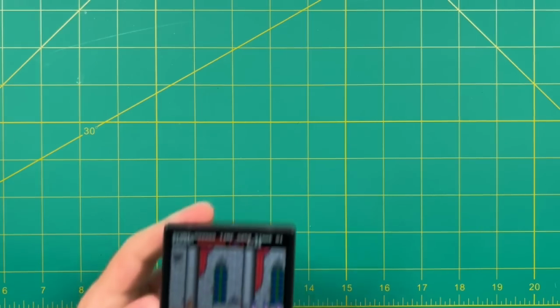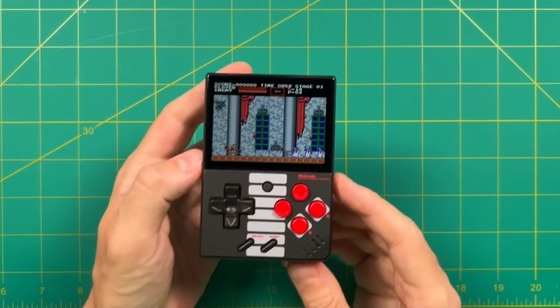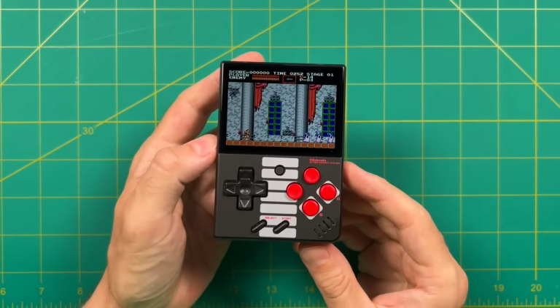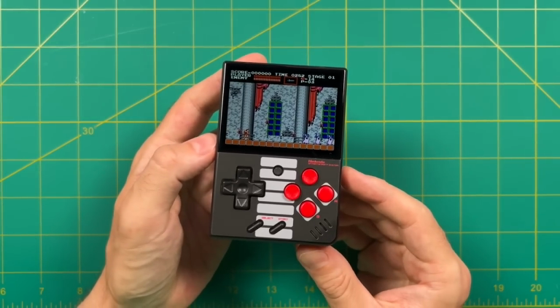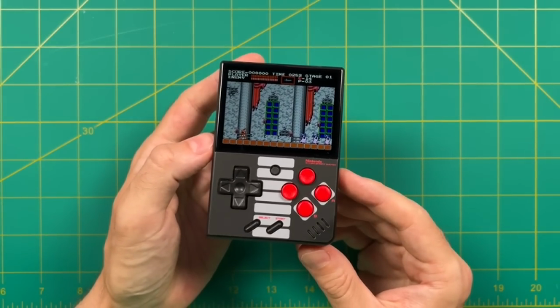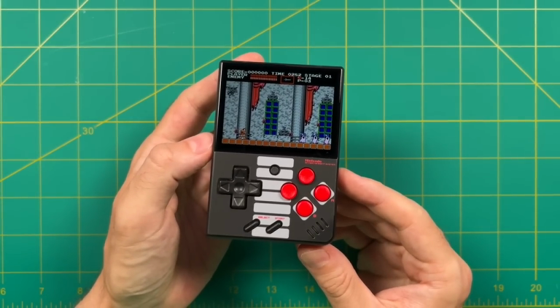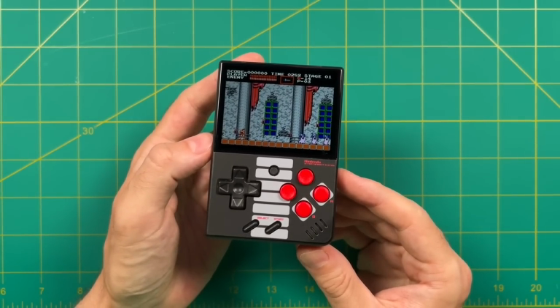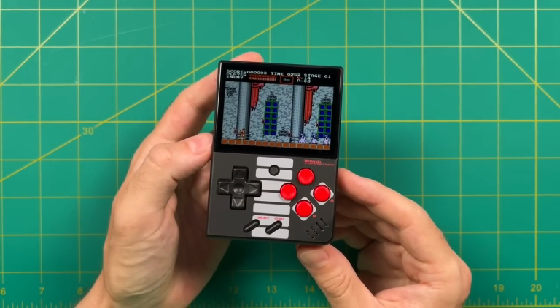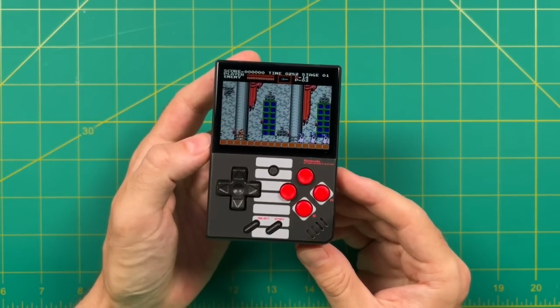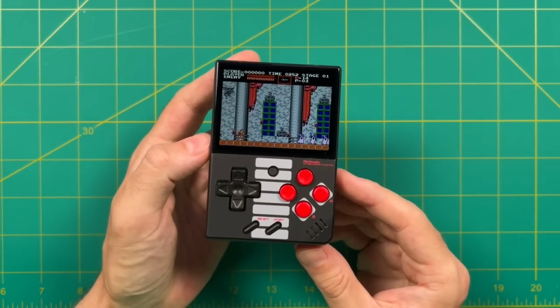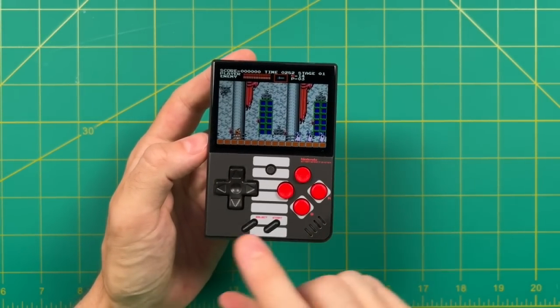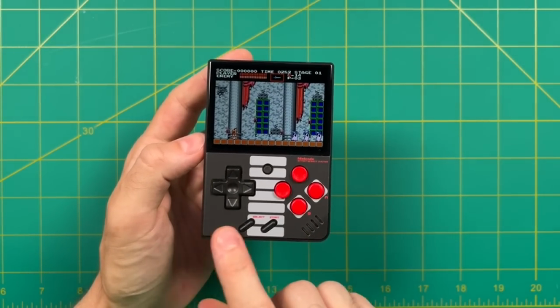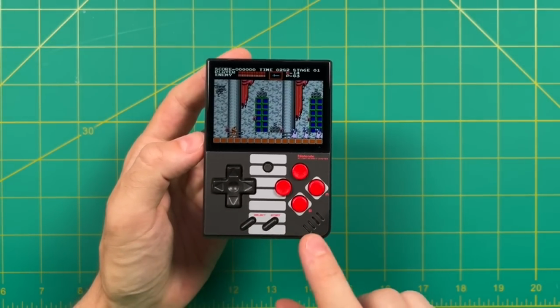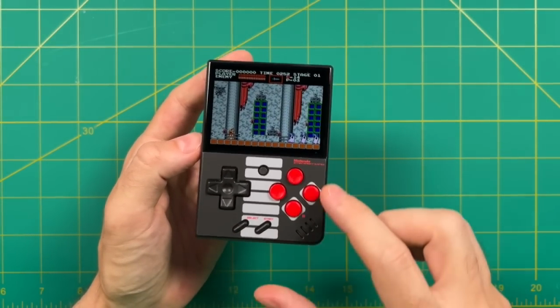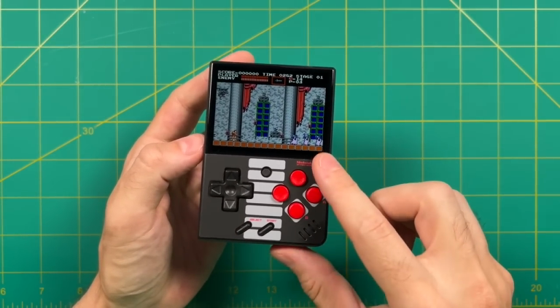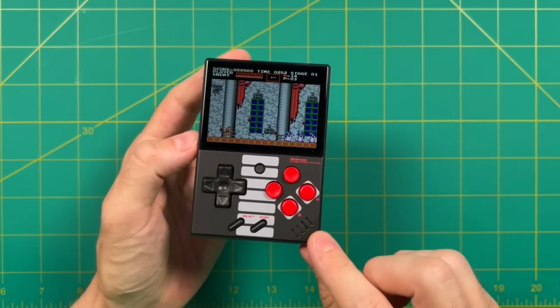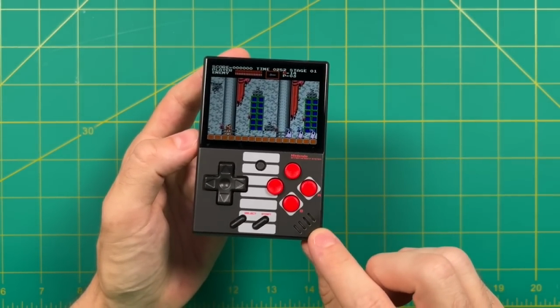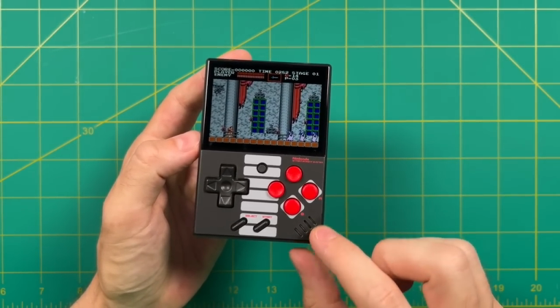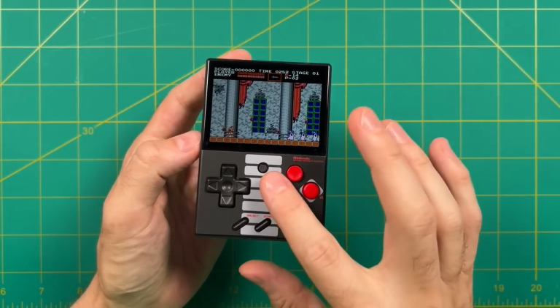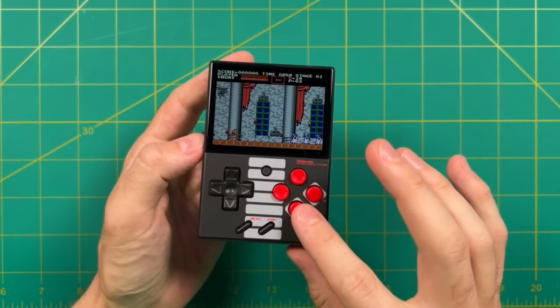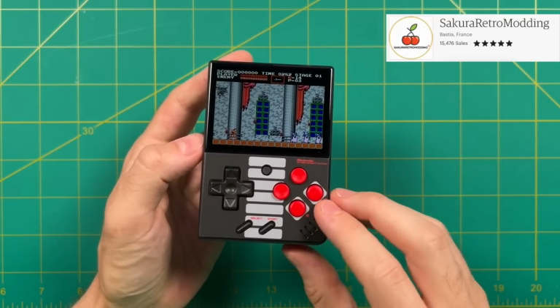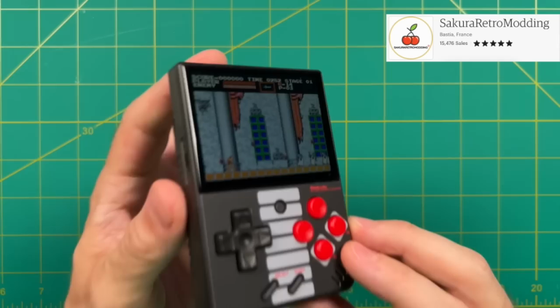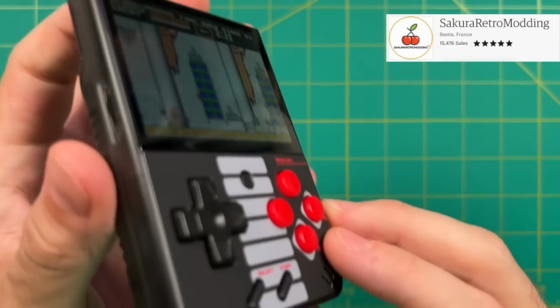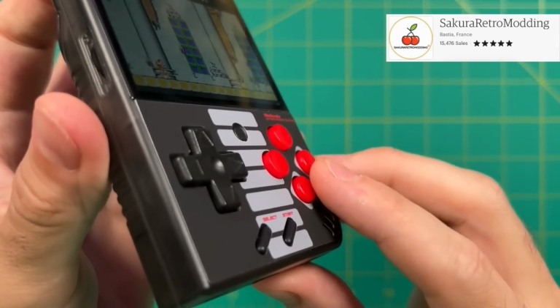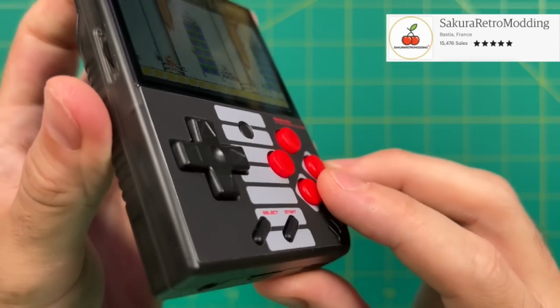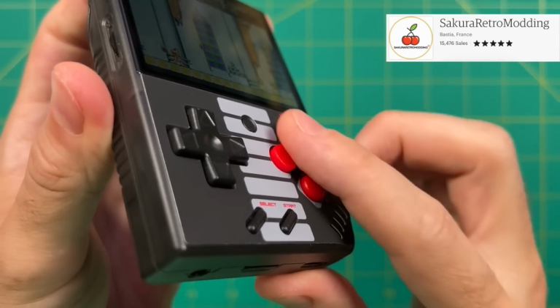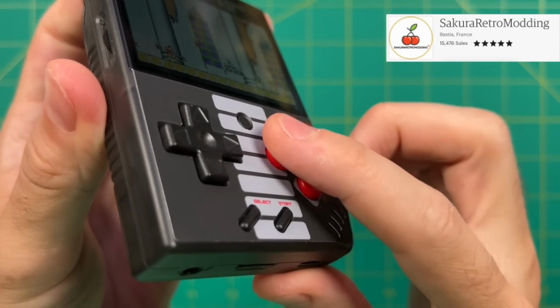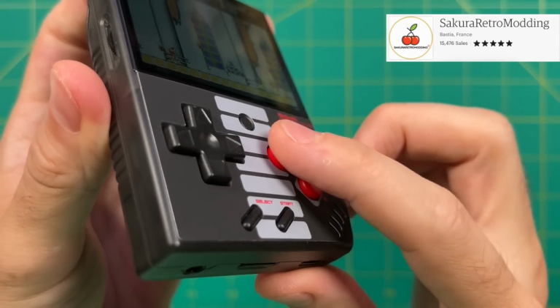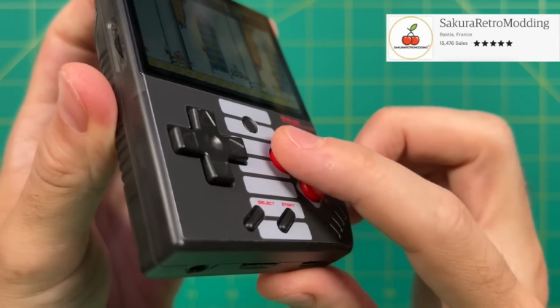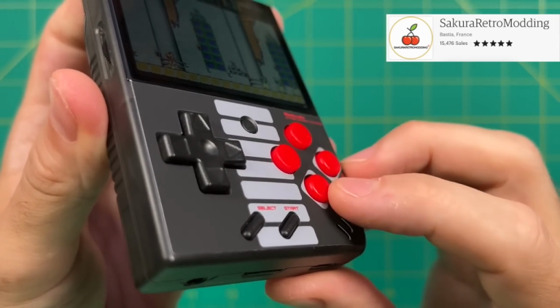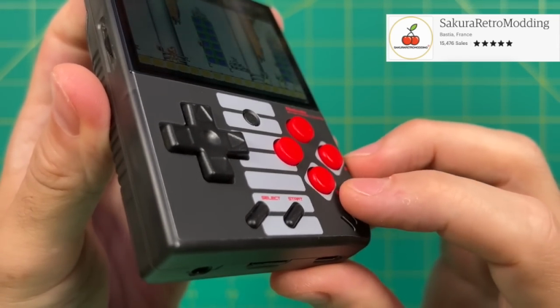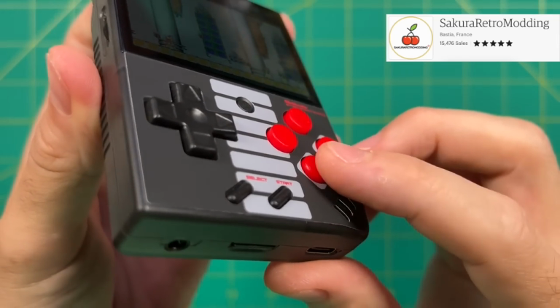Hey everybody, this is Ross from Metro GameCore. Today we're going to look at some sticker and button mods that you can do for the Miyo Mini. These are all courtesy of the Sakura Retro Modding Store on Etsy, and I'll give a link to that in the video description below.